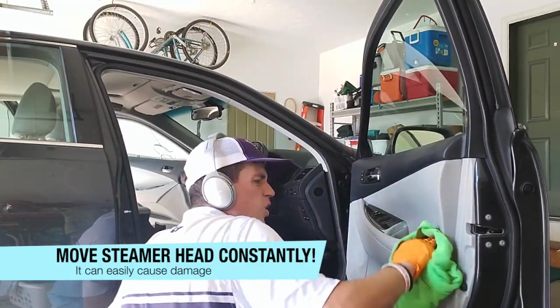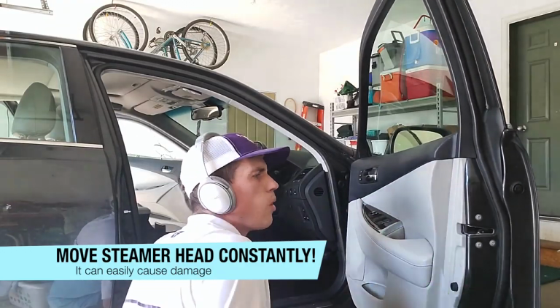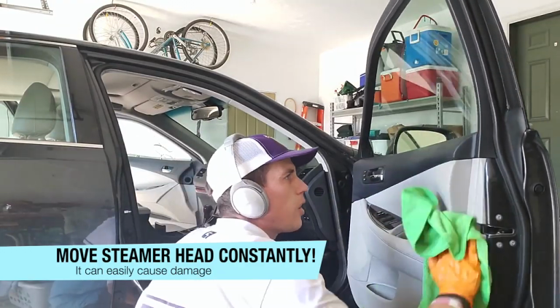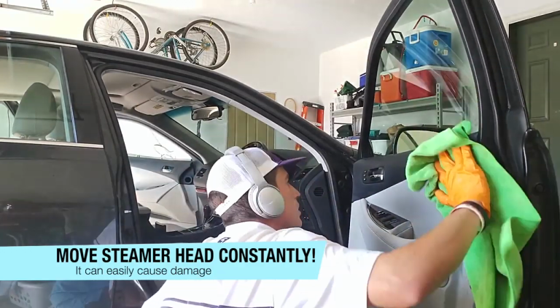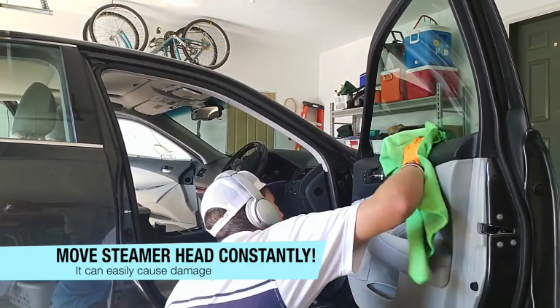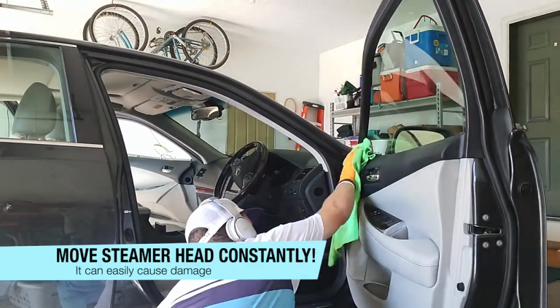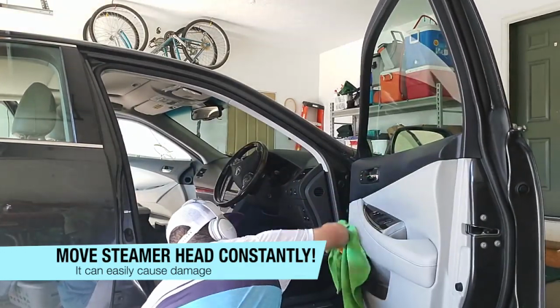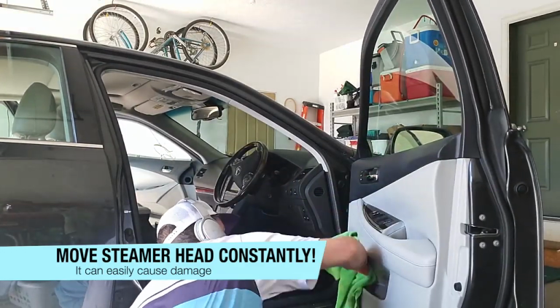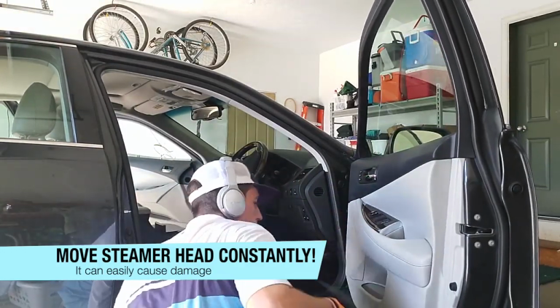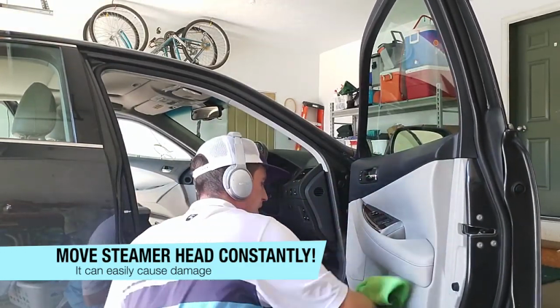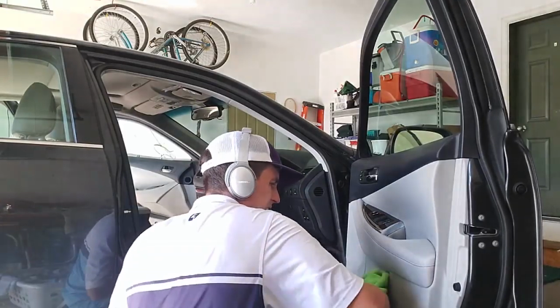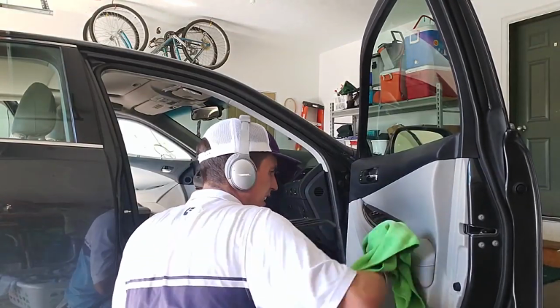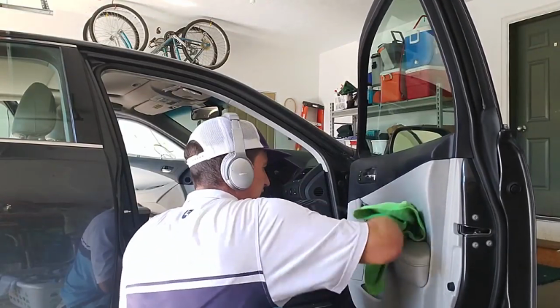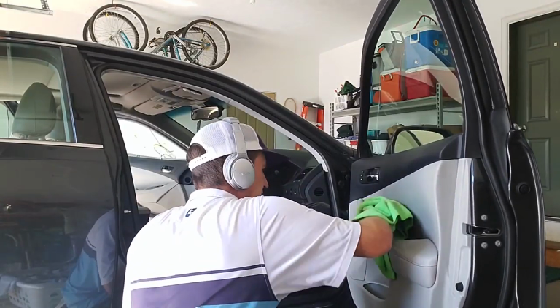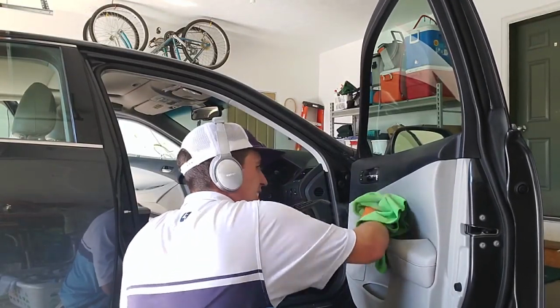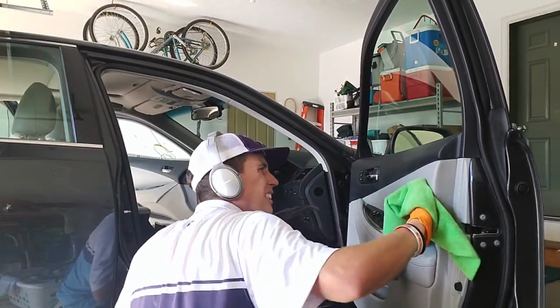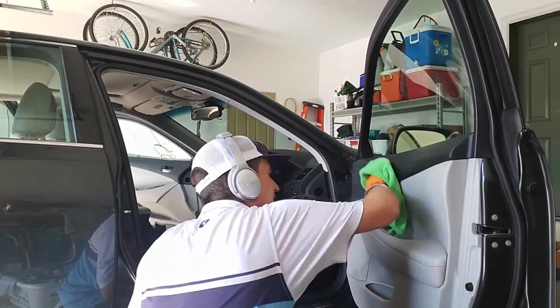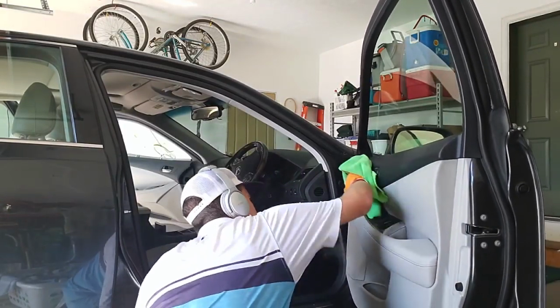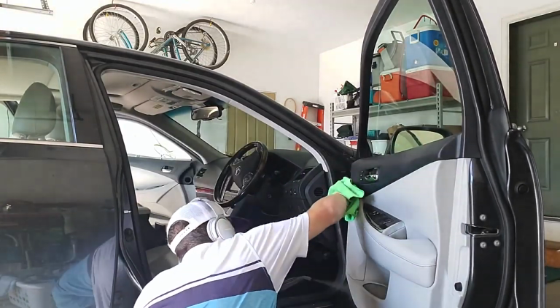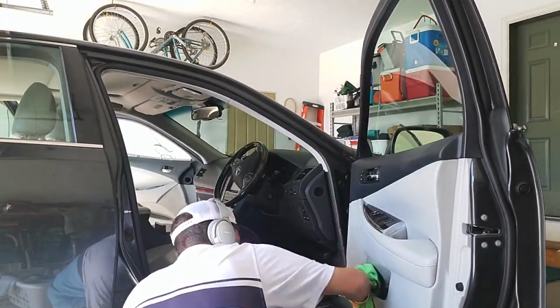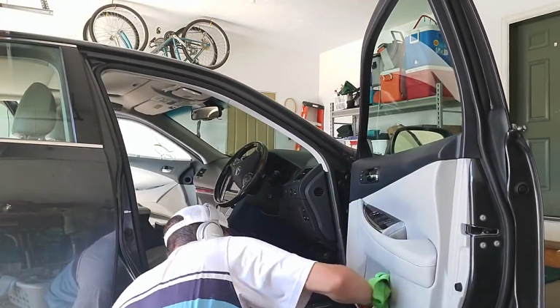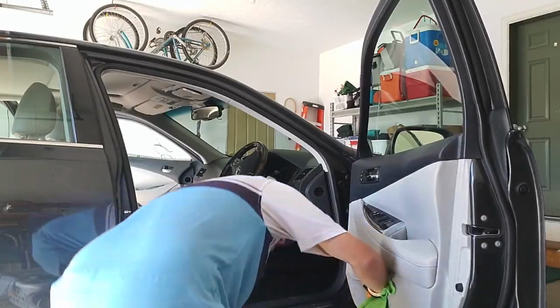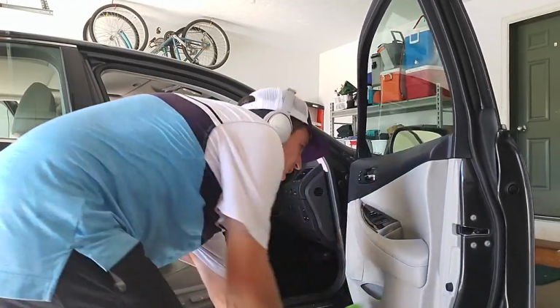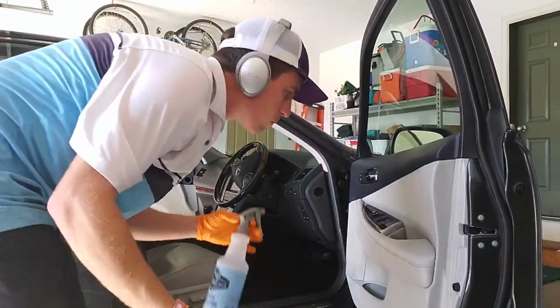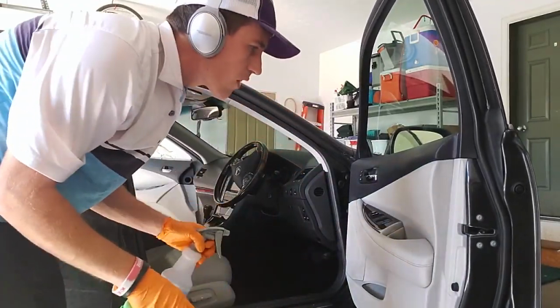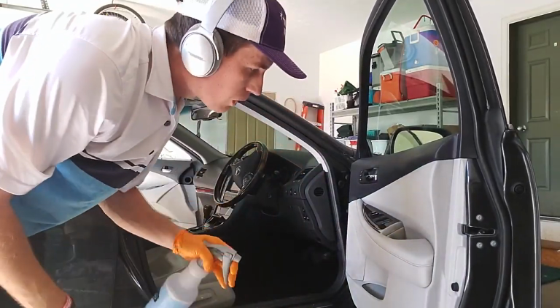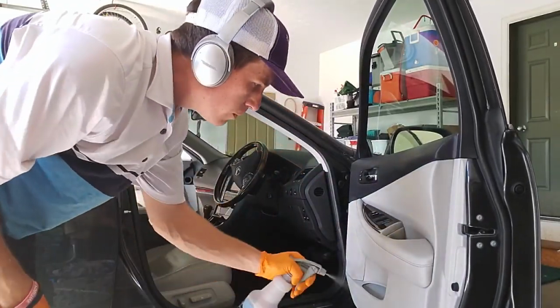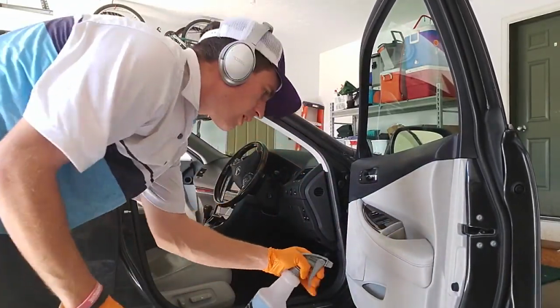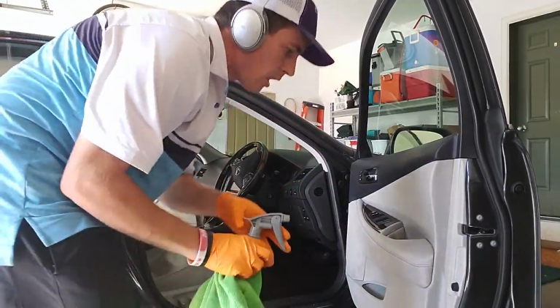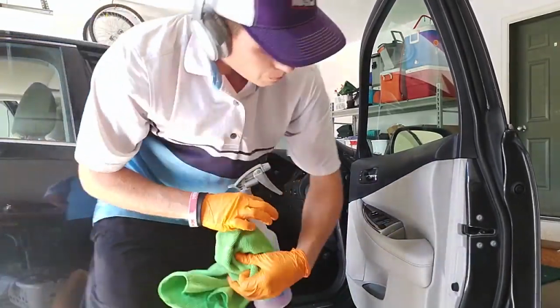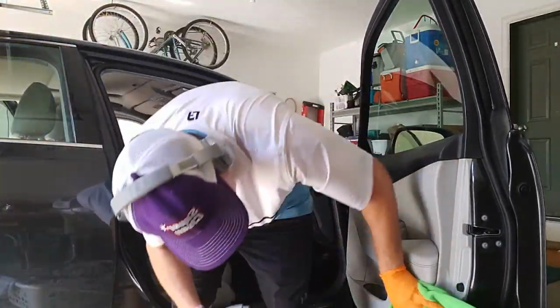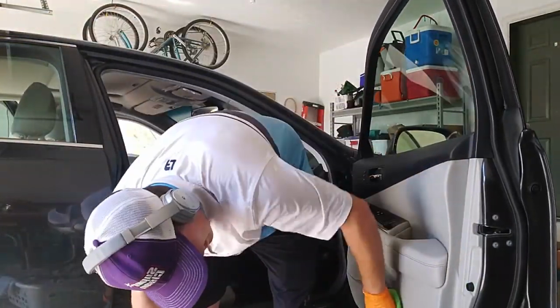You never want to let your all-purpose cleaner dwell on the panel, even as long as I just showed you. So far that looks pretty good. I might spot treat a couple of spots.